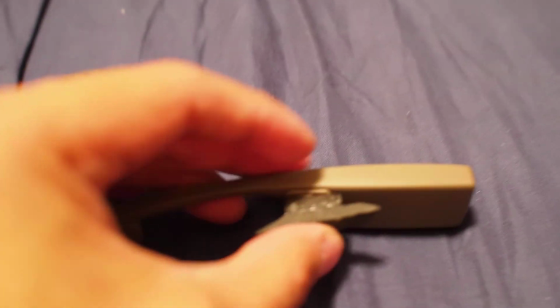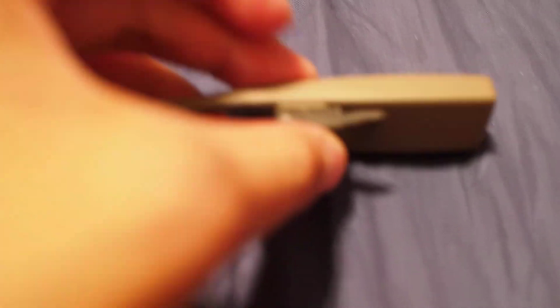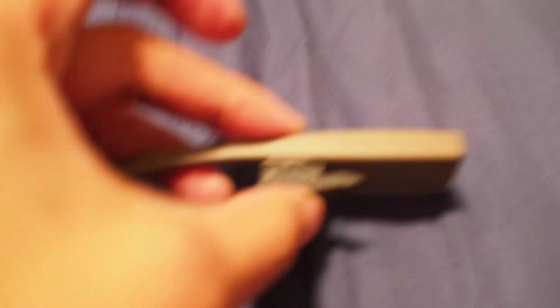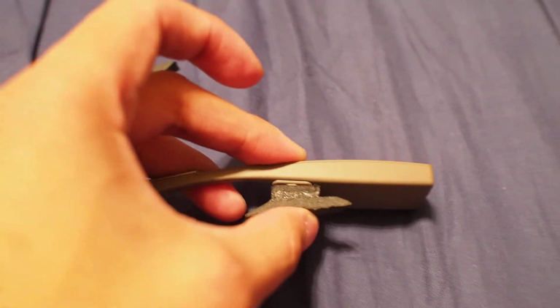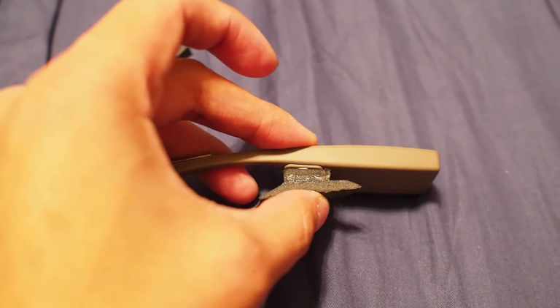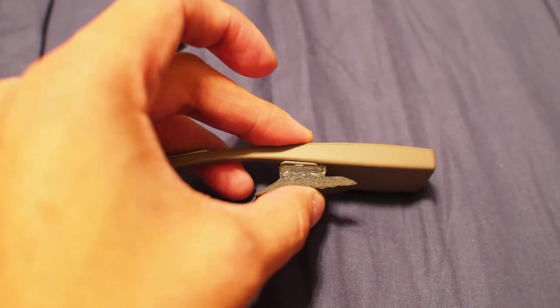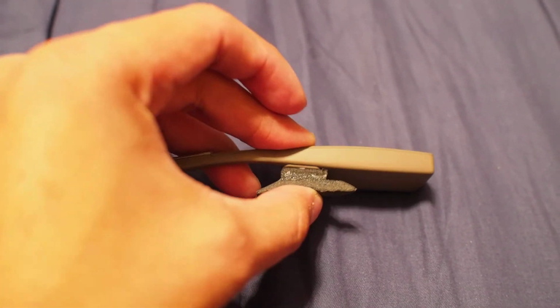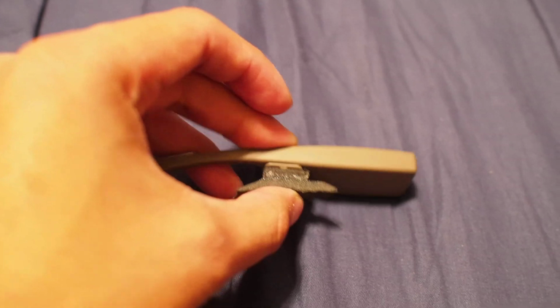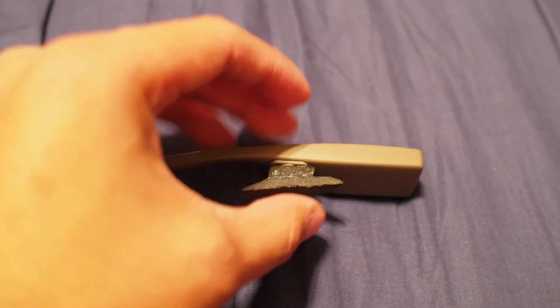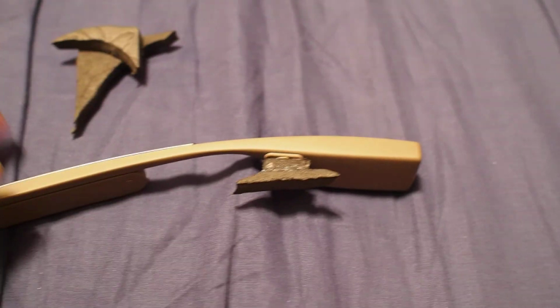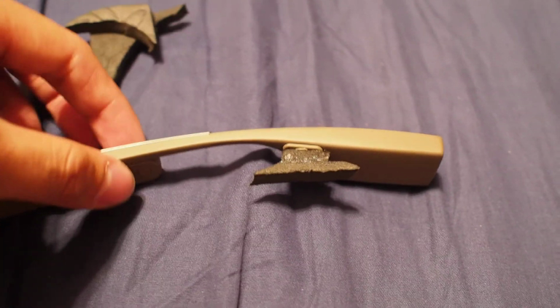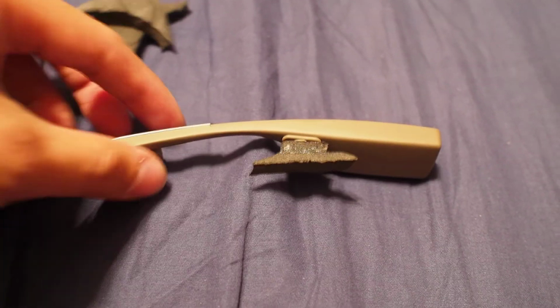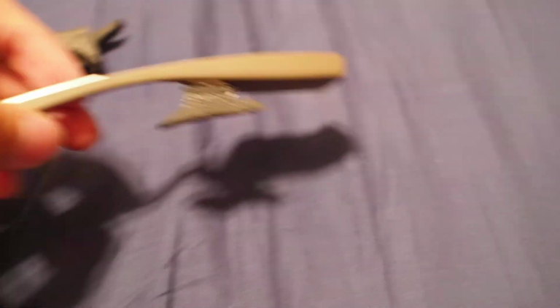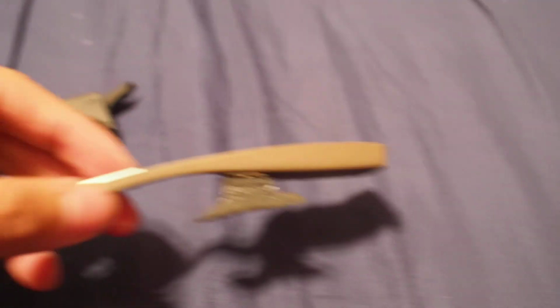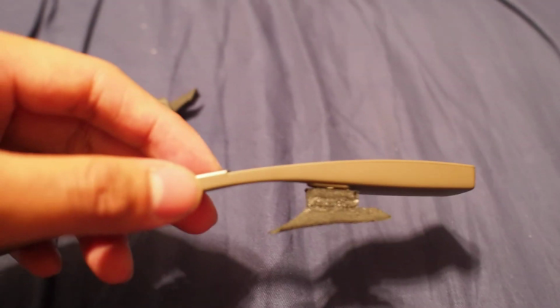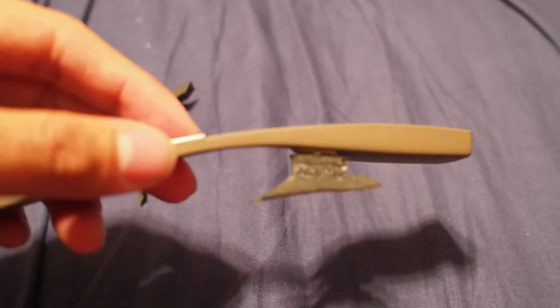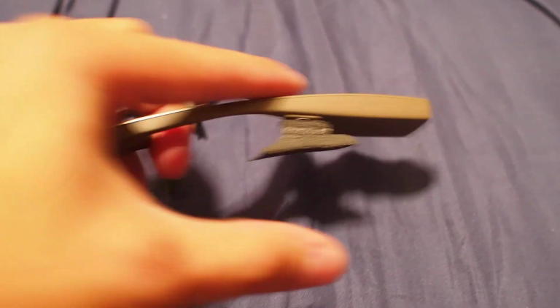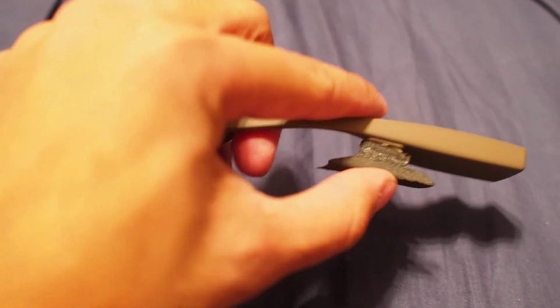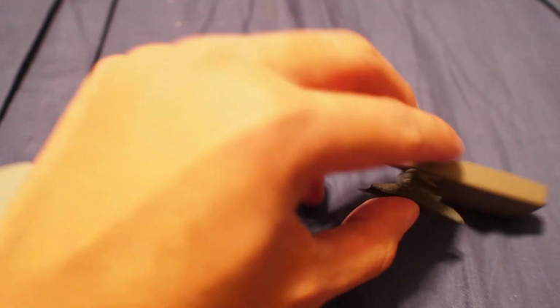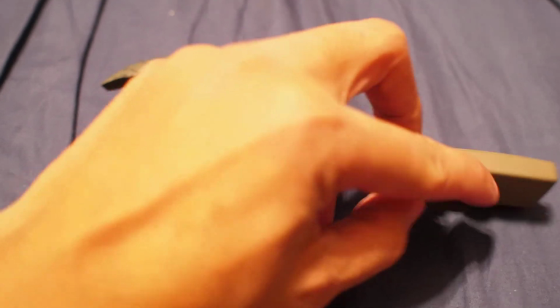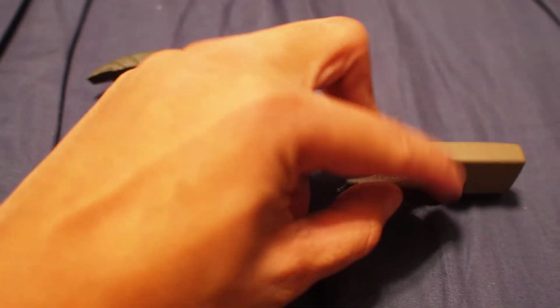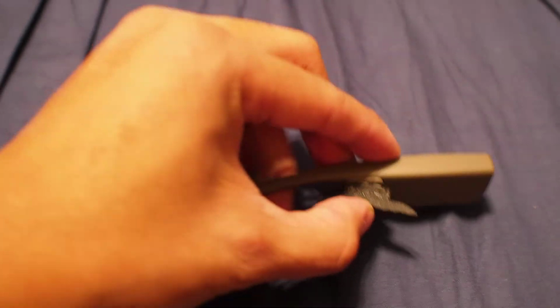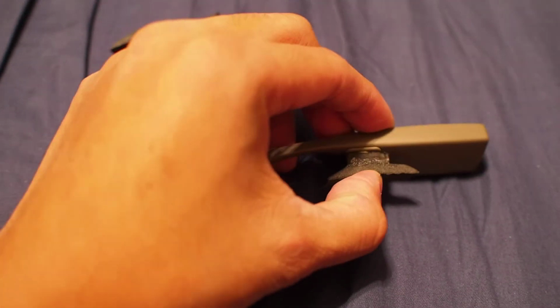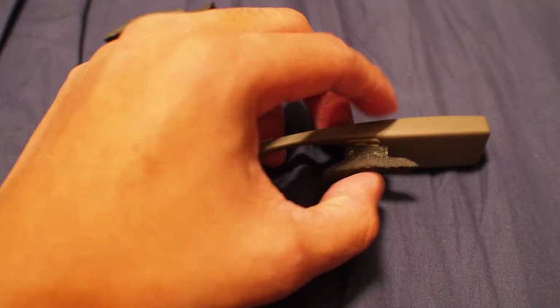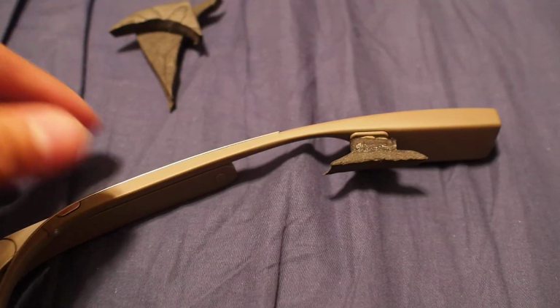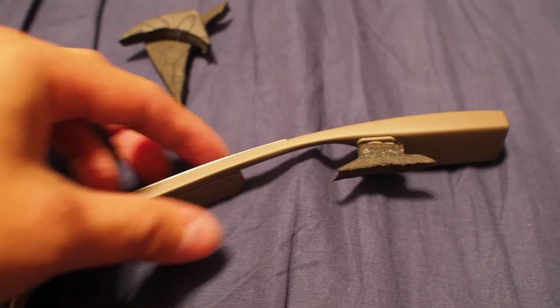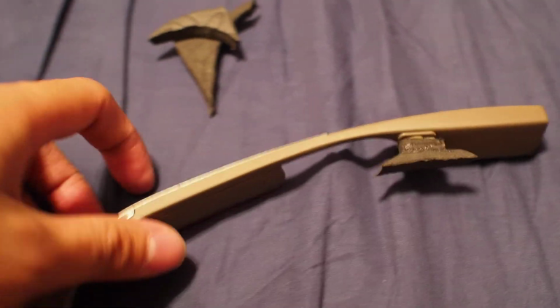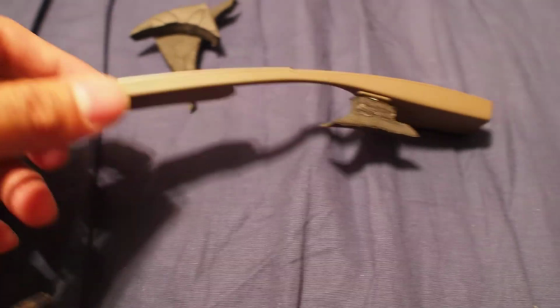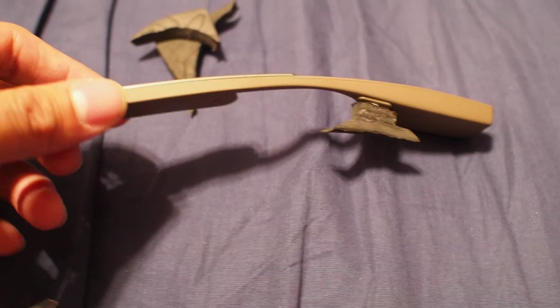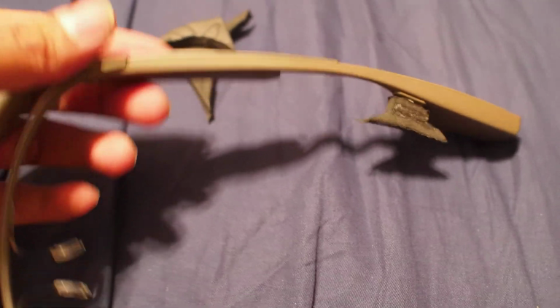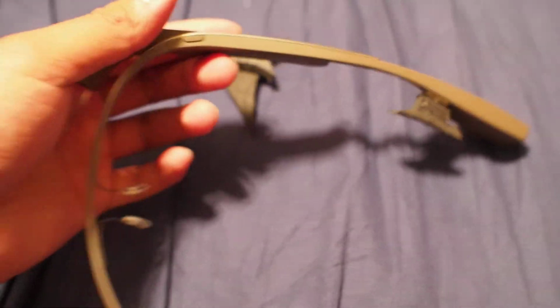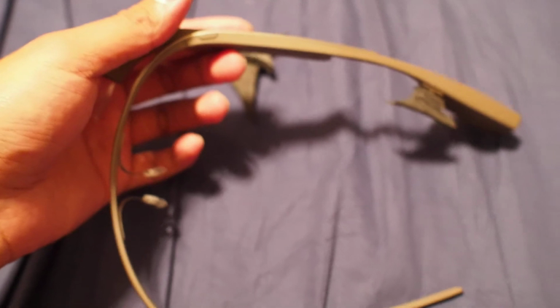I'm still determining what kind of adhesive to use, but right now this is just a test model. It's supposed to be more curved, and it will be designed based on different head sizes.